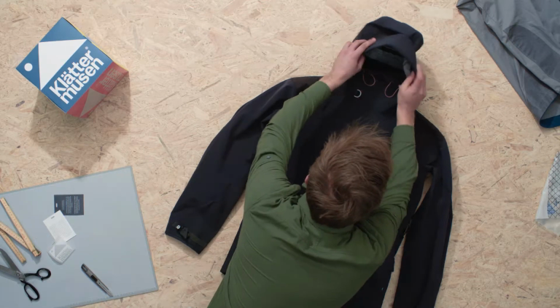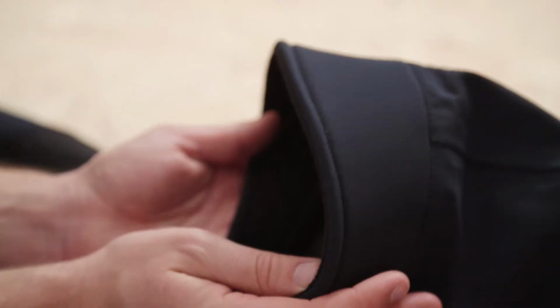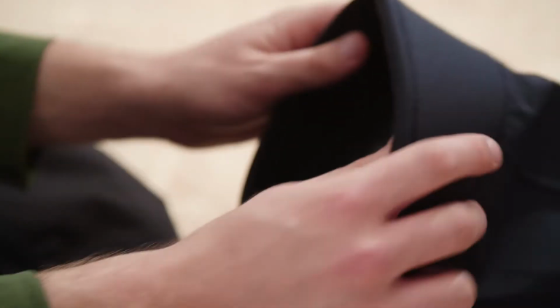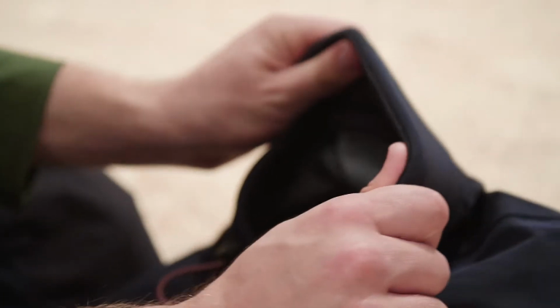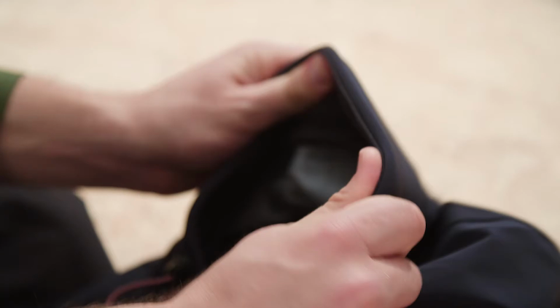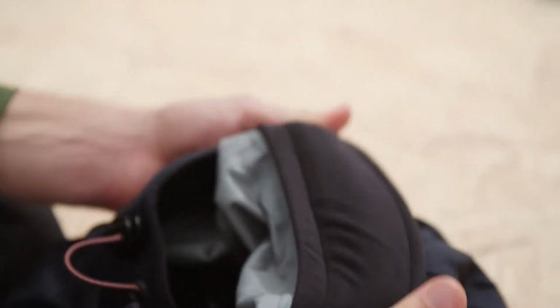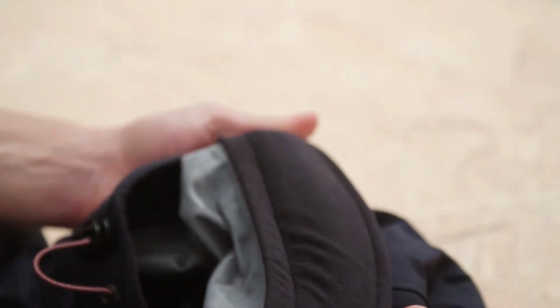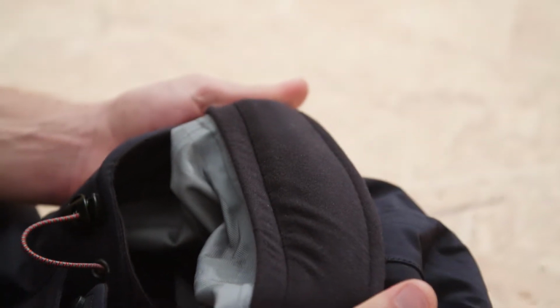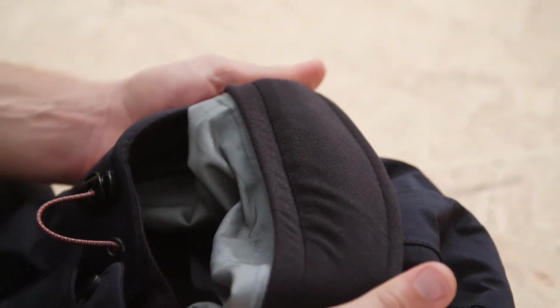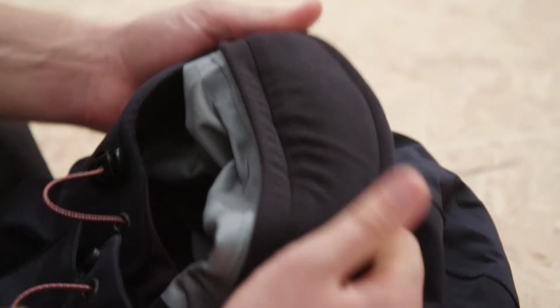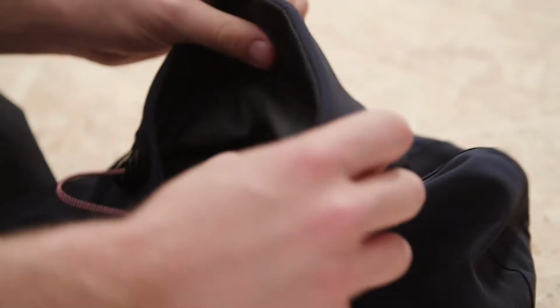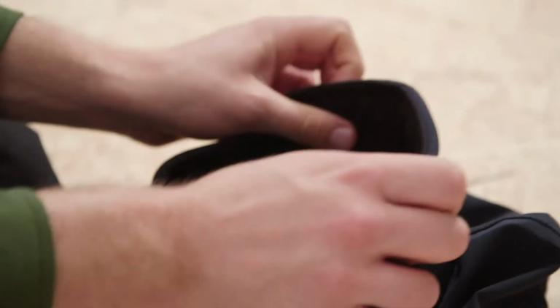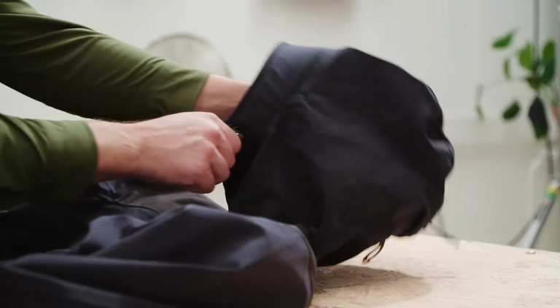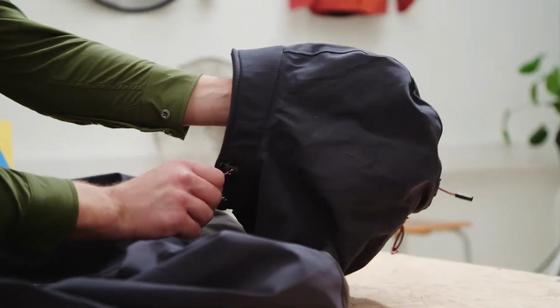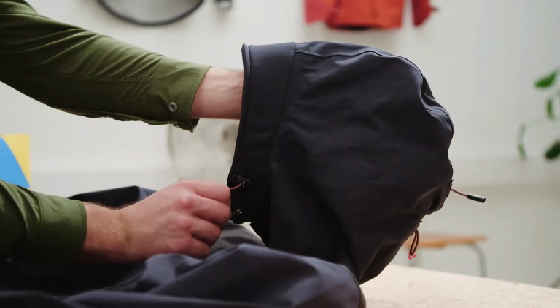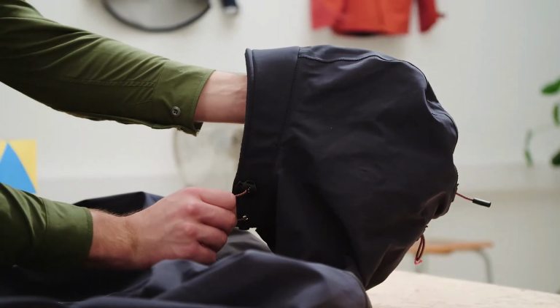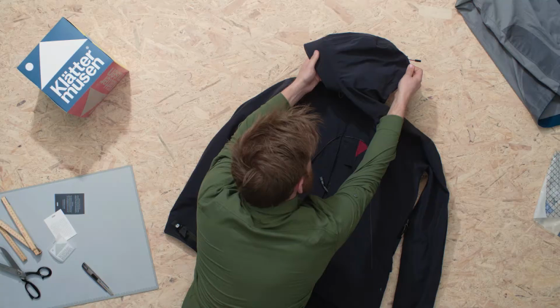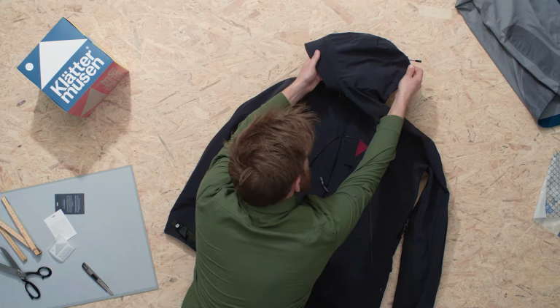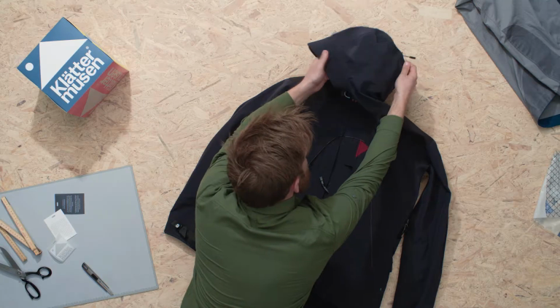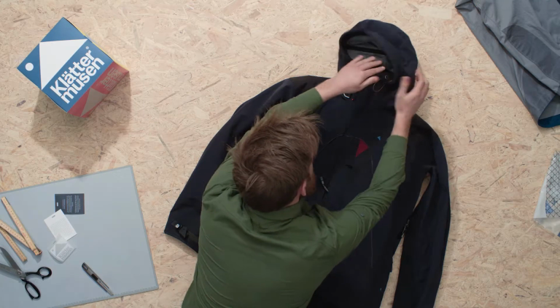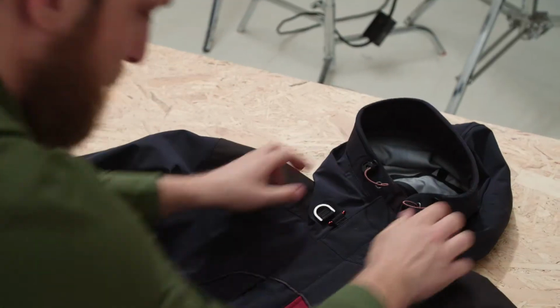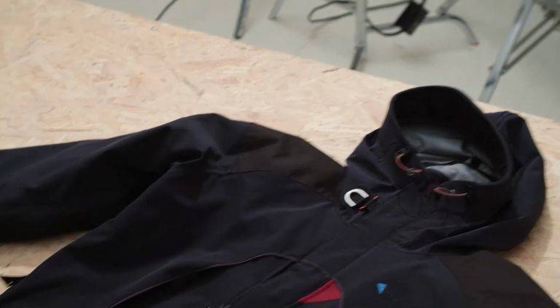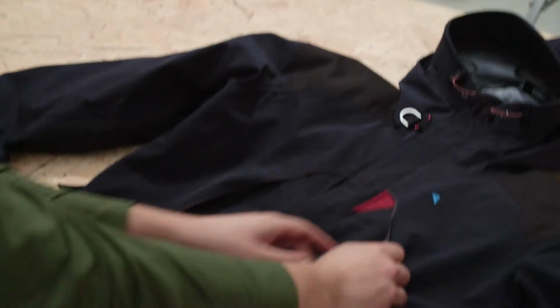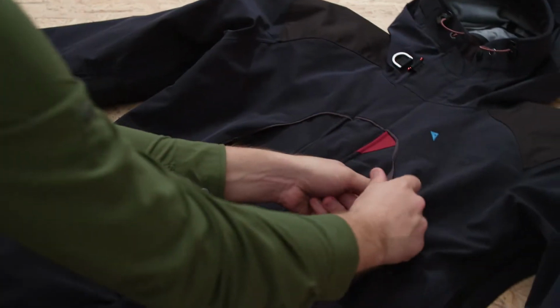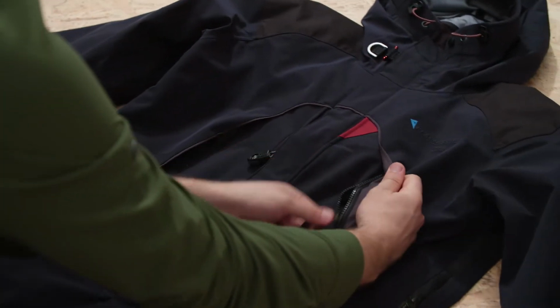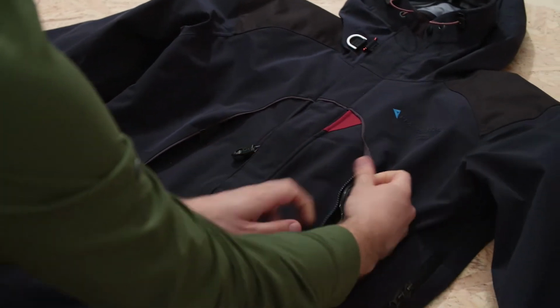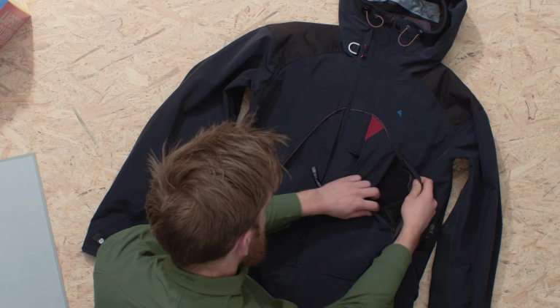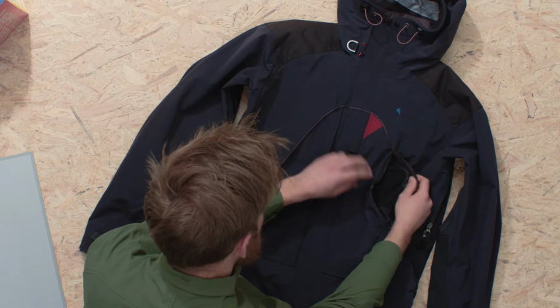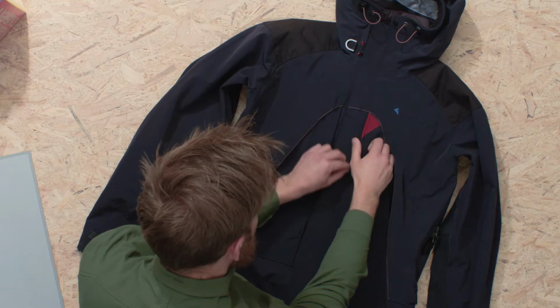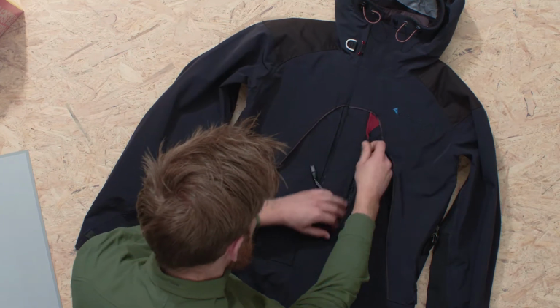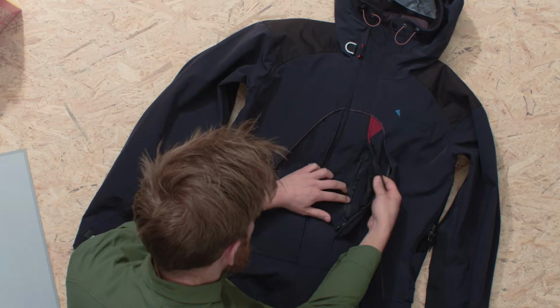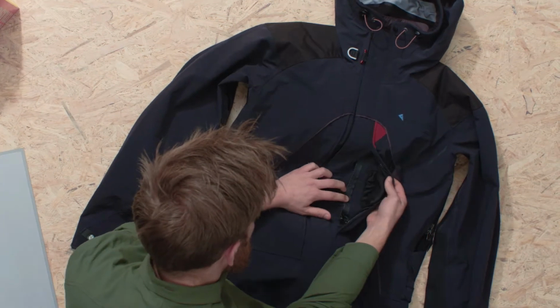Our signature Klättermusen wind visor is designed to protect your face from strong winds while allowing room for a helmet. We've also included four zip pockets with storm flaps, all out of the way of your hip belts and harnesses.